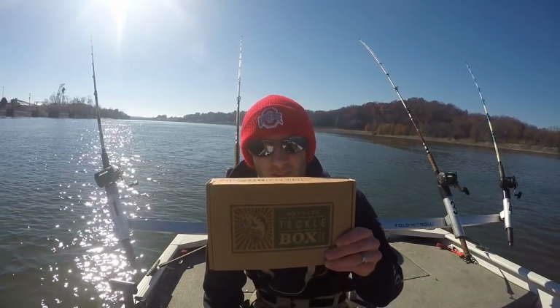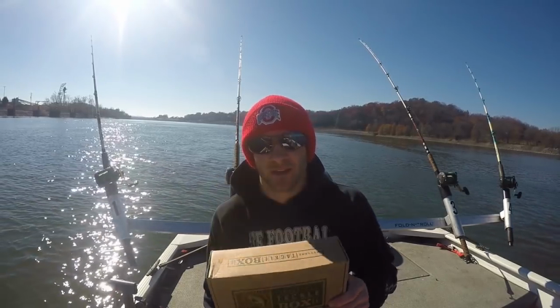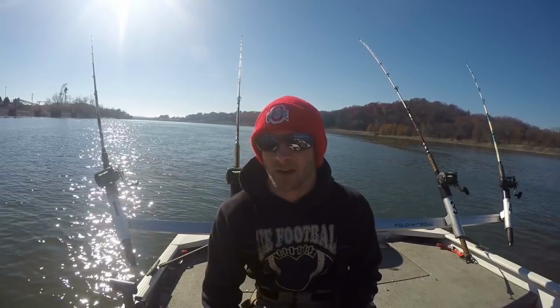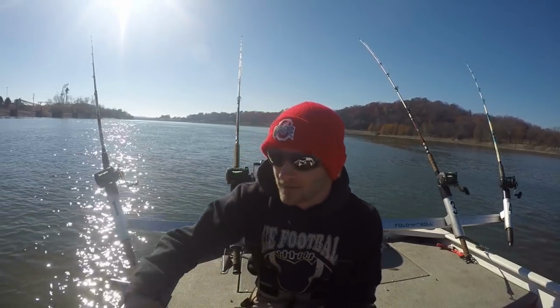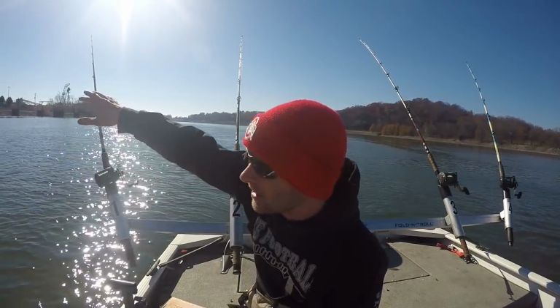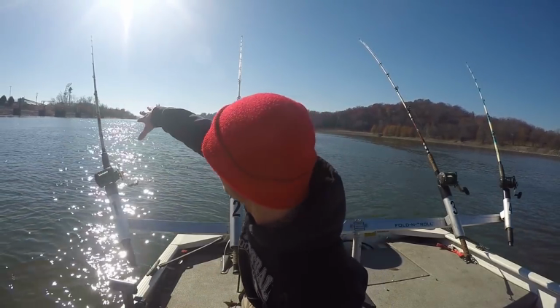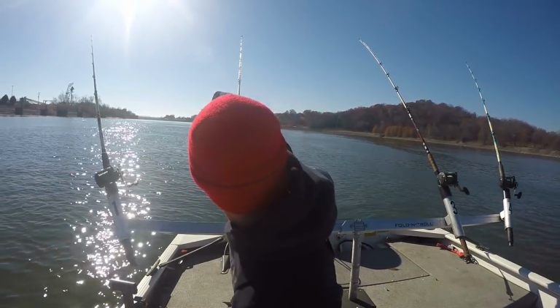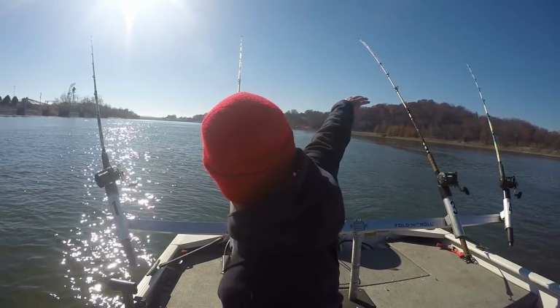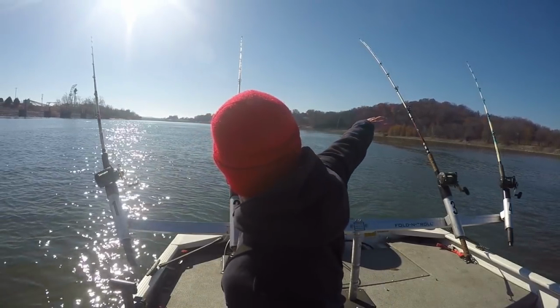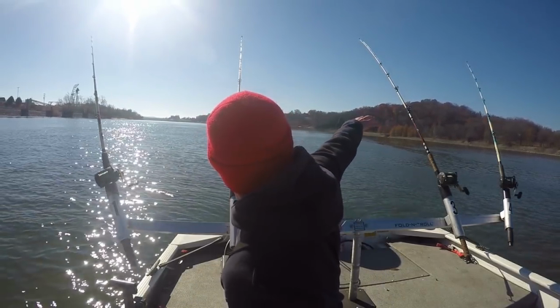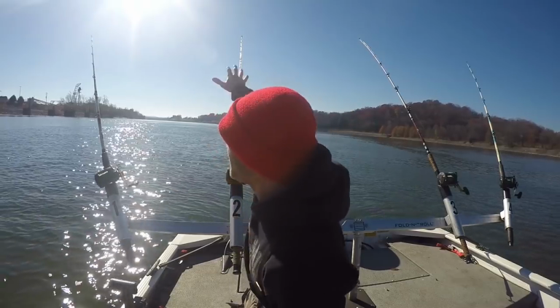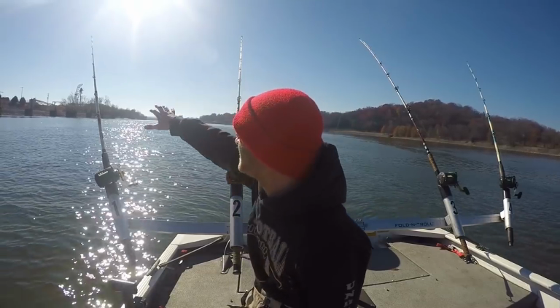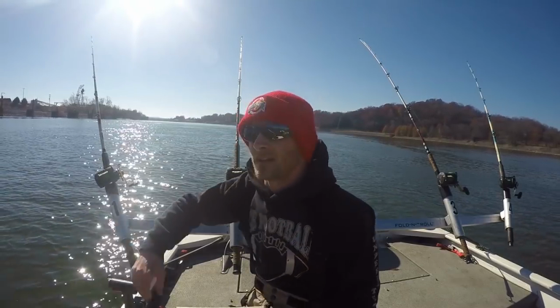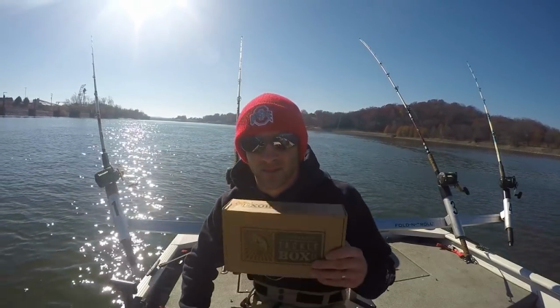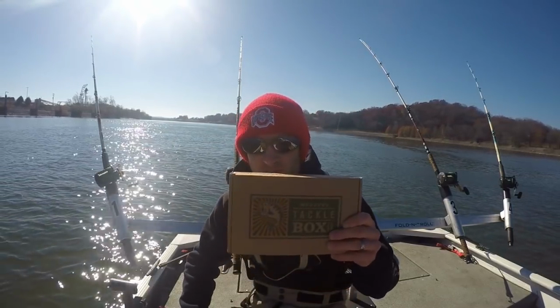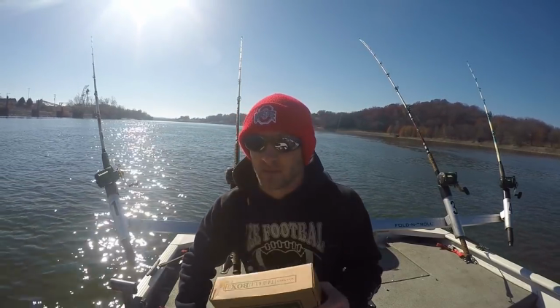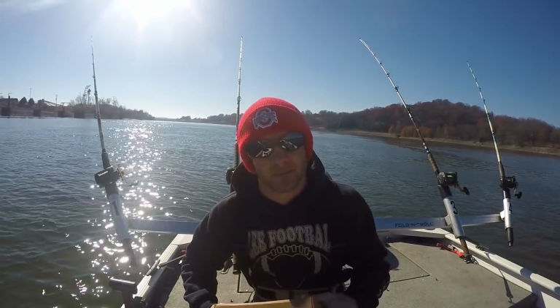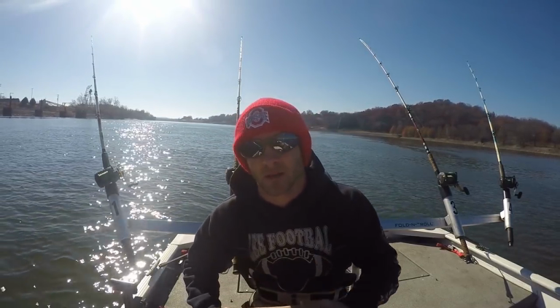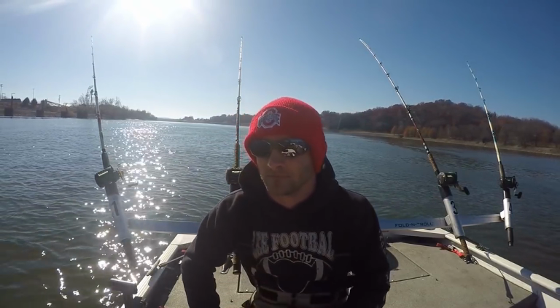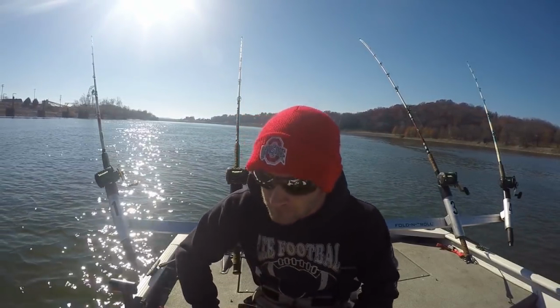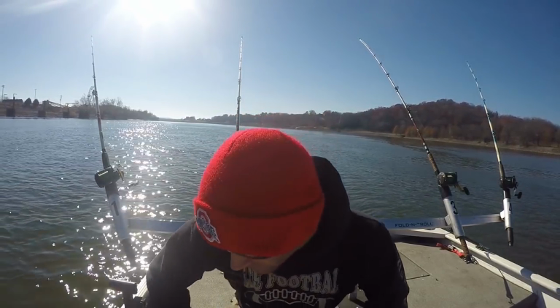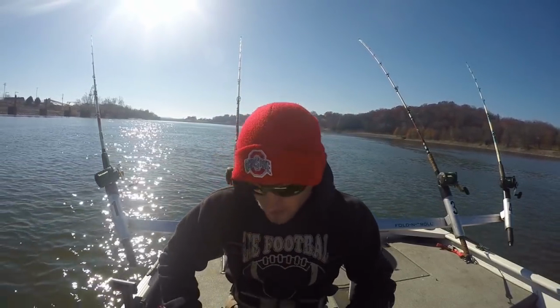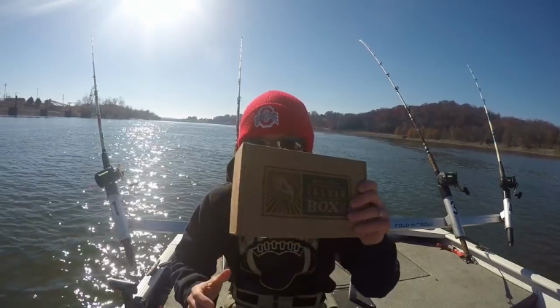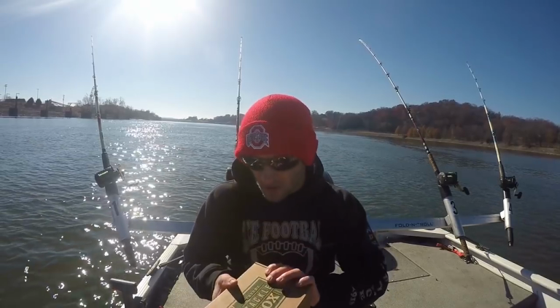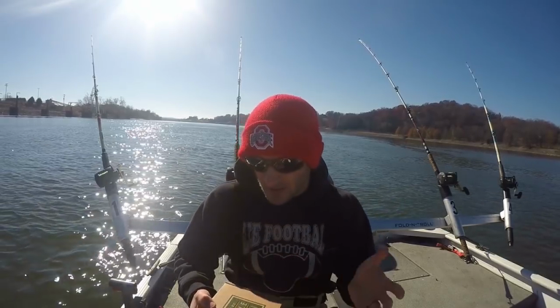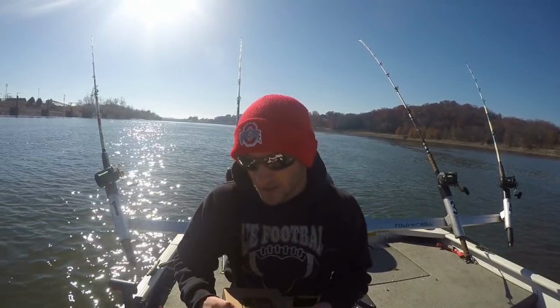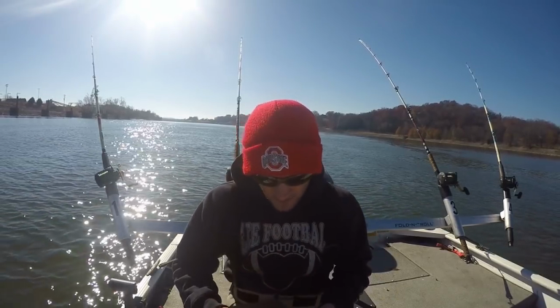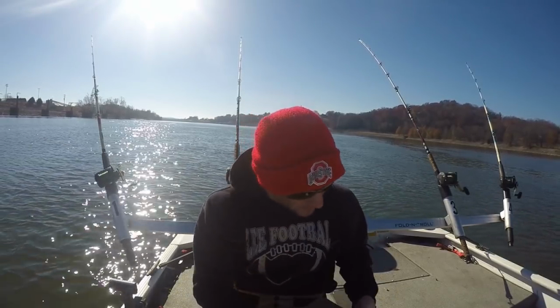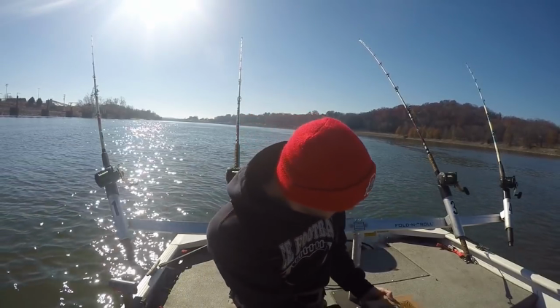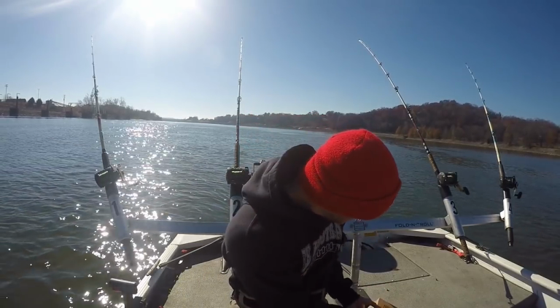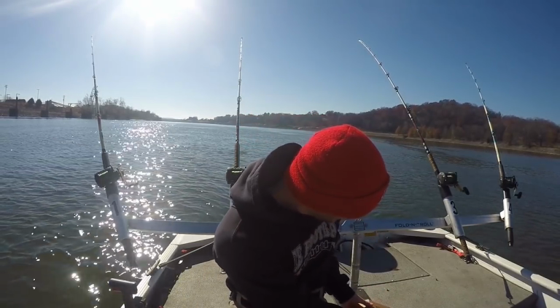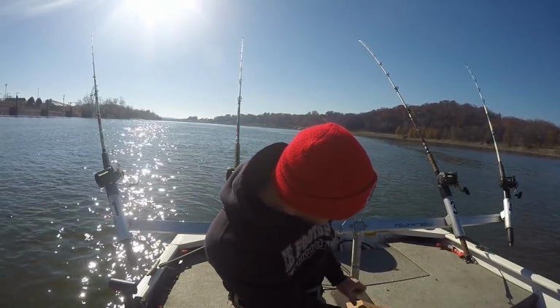I already have some rods out that have nothing to do with this slam, but I'm going to show you what's in this box so you guys have an idea of what came in the November Mystery Tackle Box.